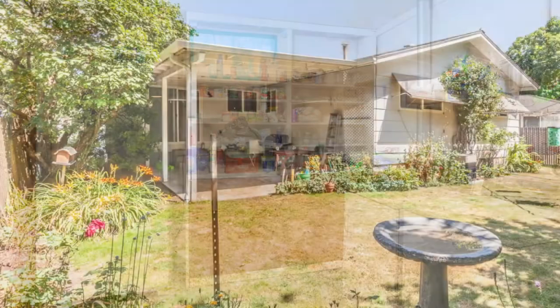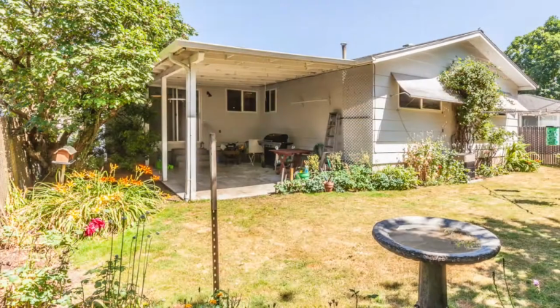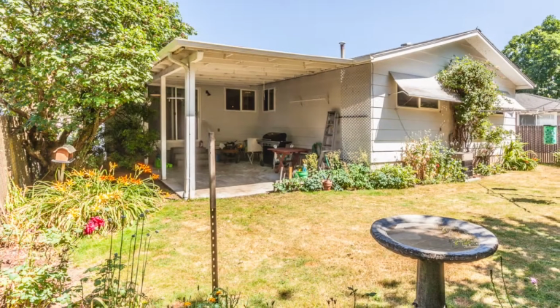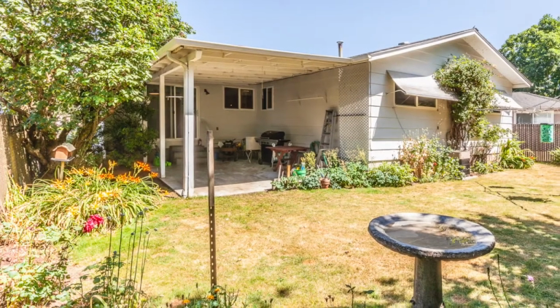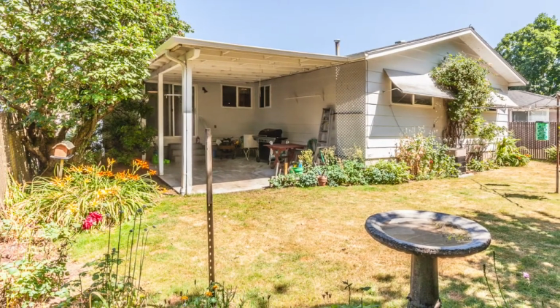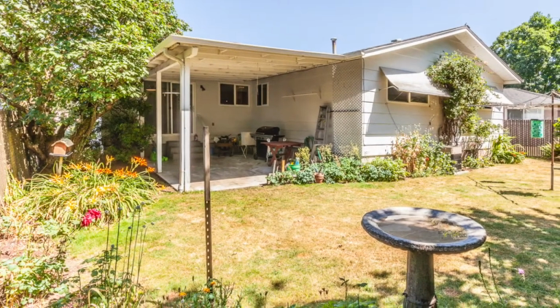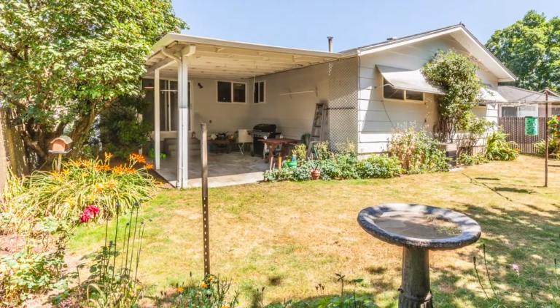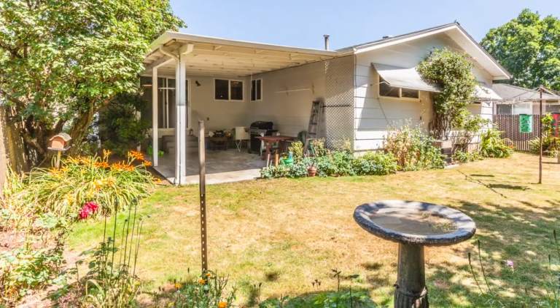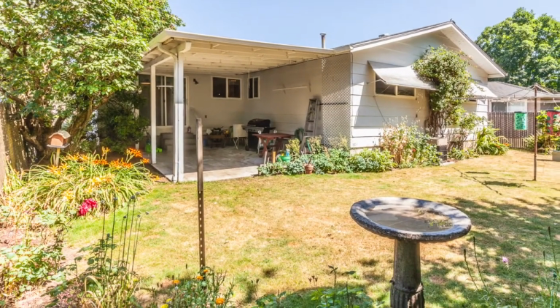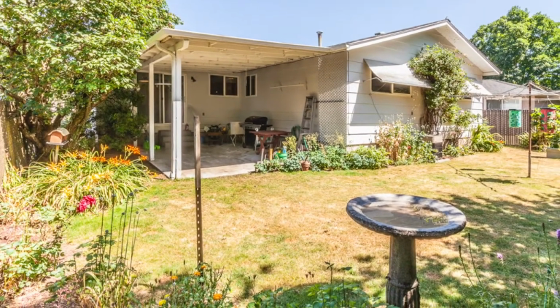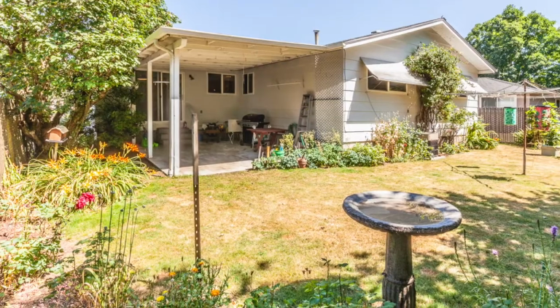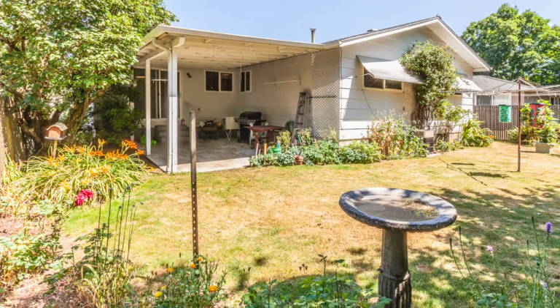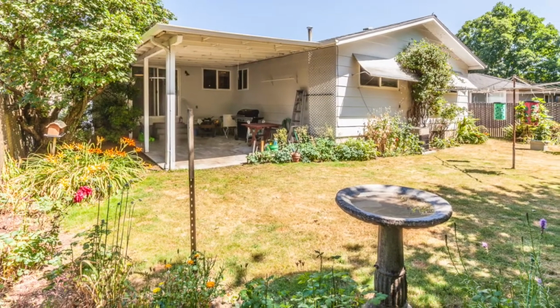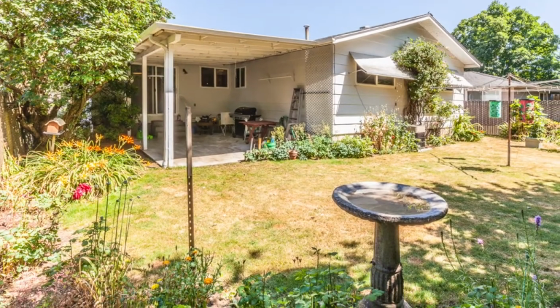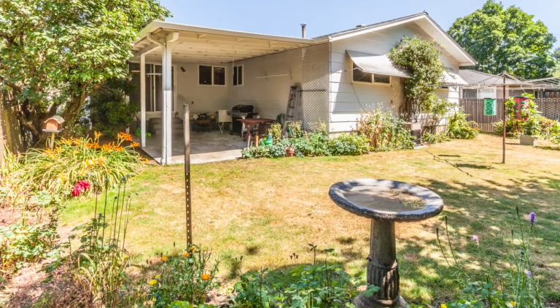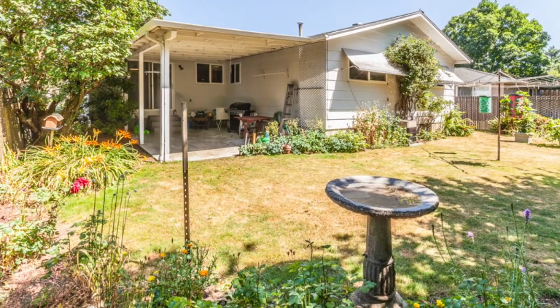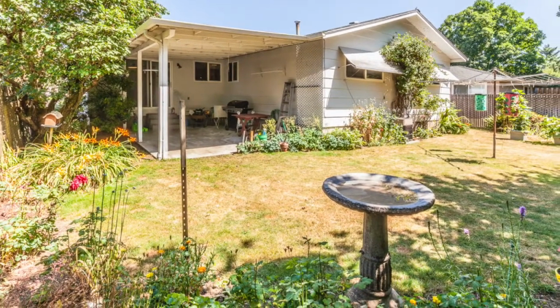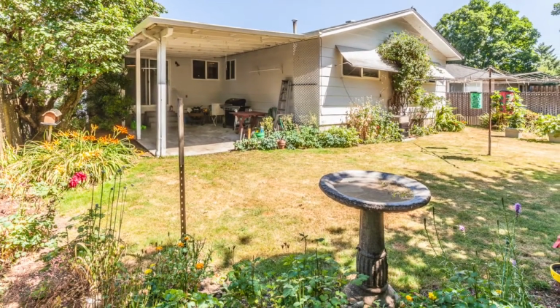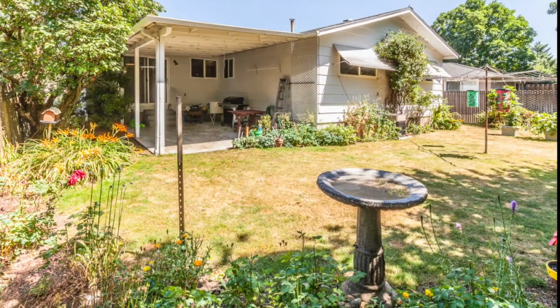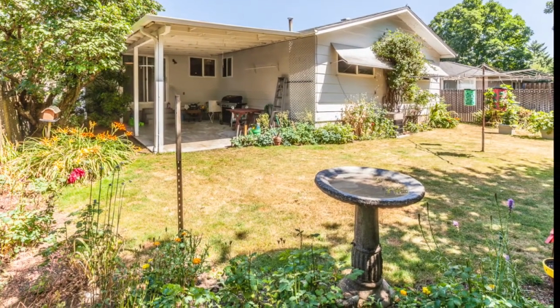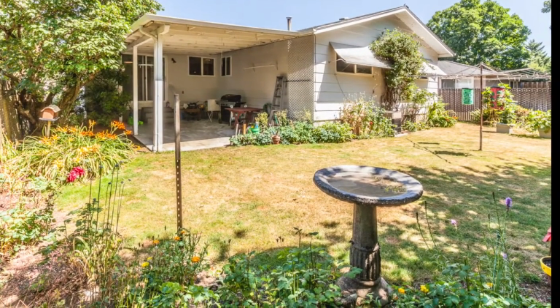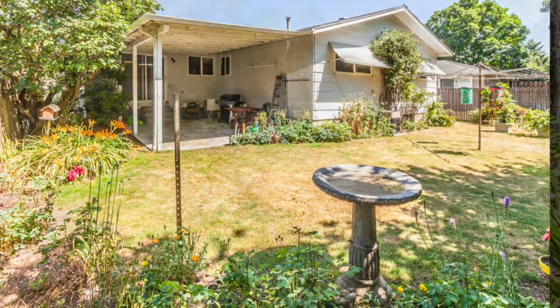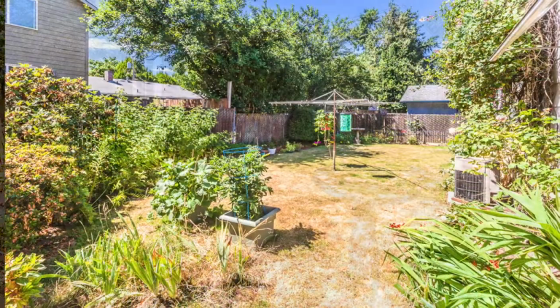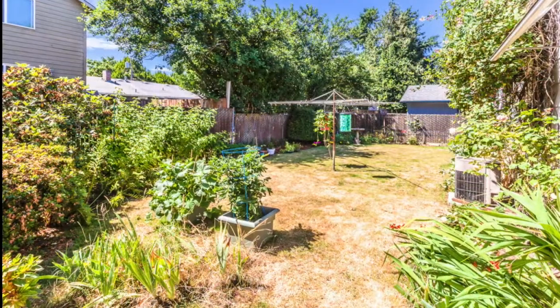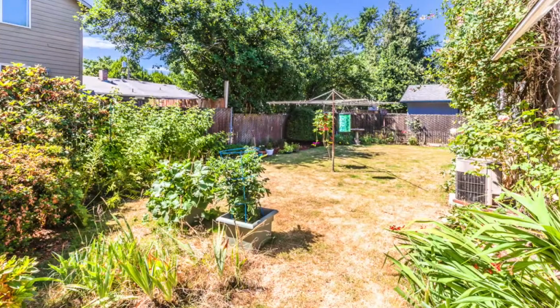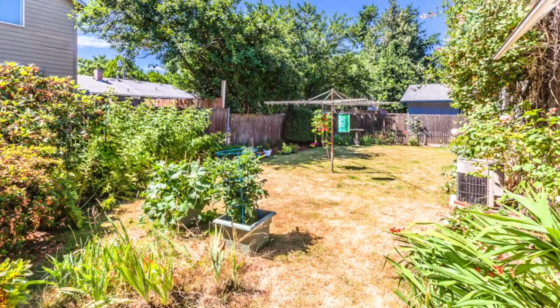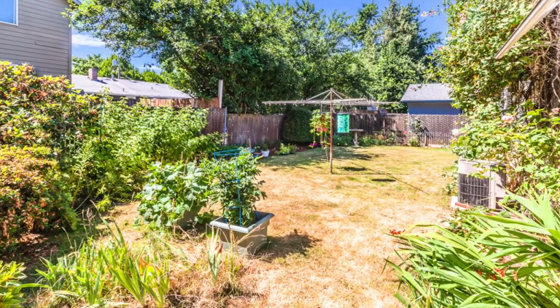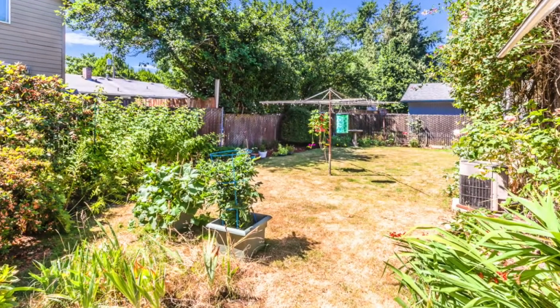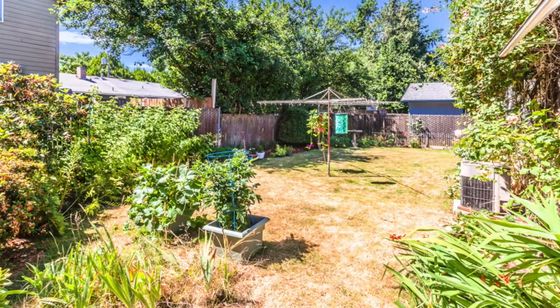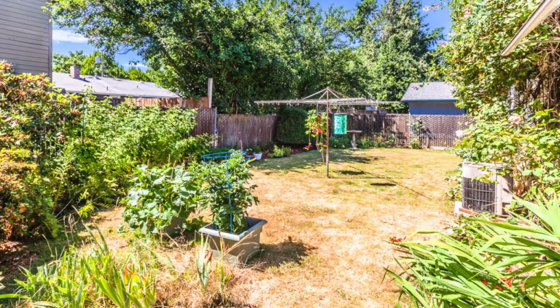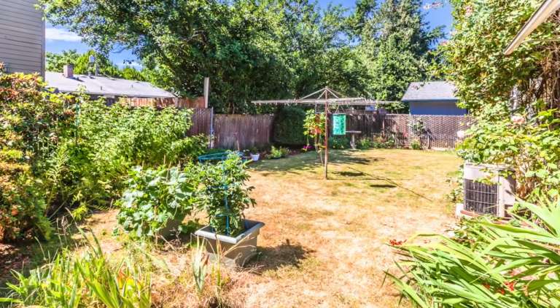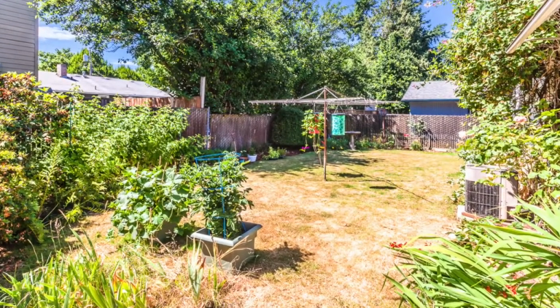And if you enjoy hosting backyard parties, what better setting than this fully fenced backyard with covered patio and gorgeous garden beds. And don't worry about the summer heat — this home has air conditioning.